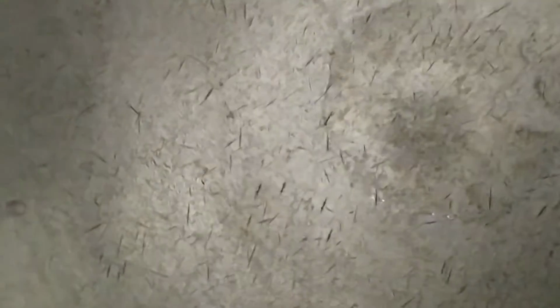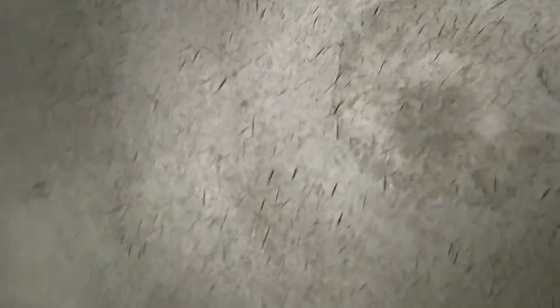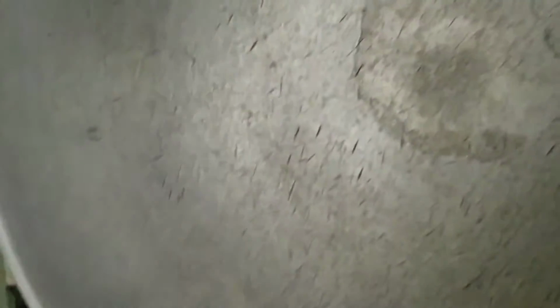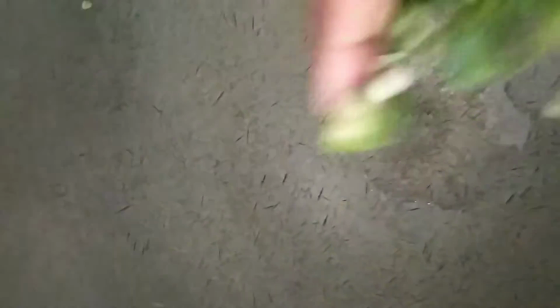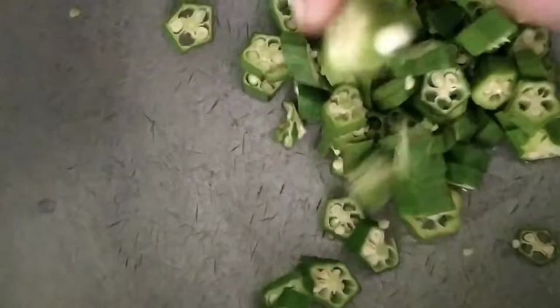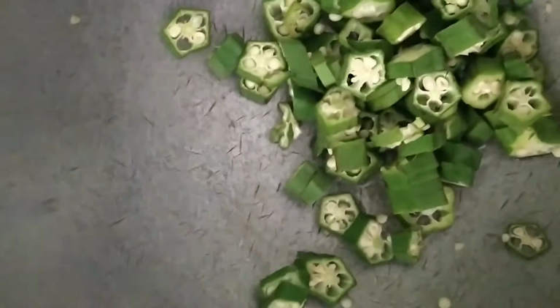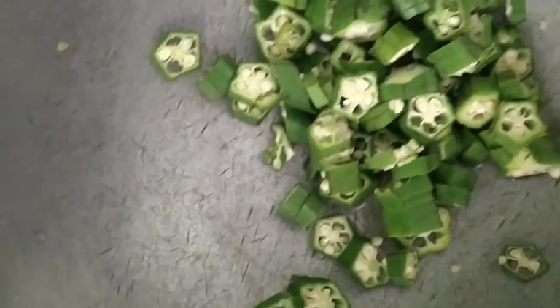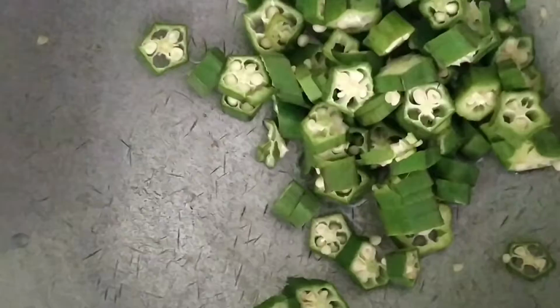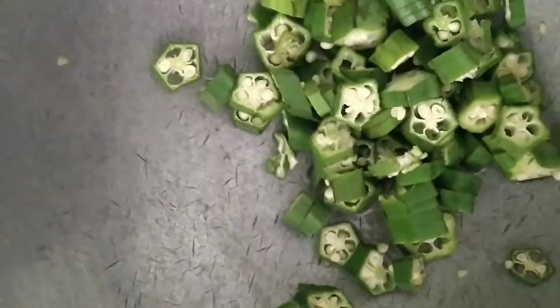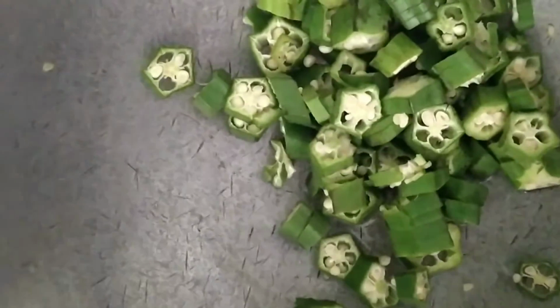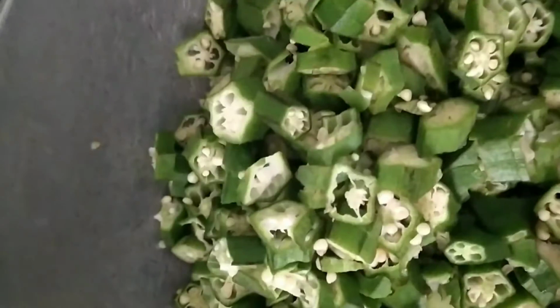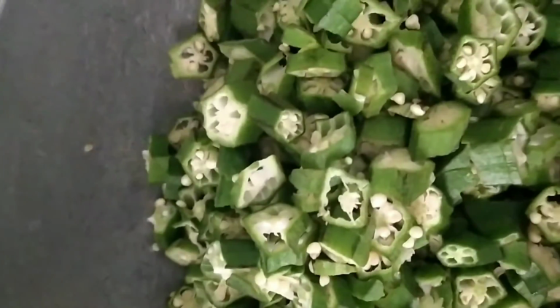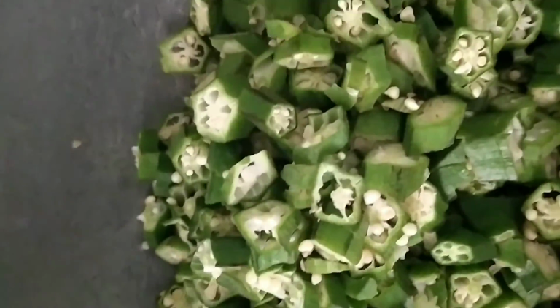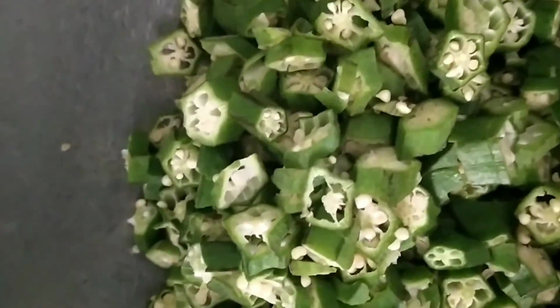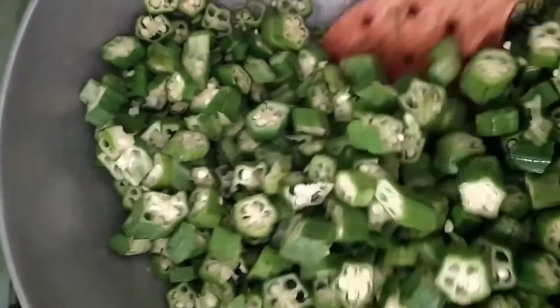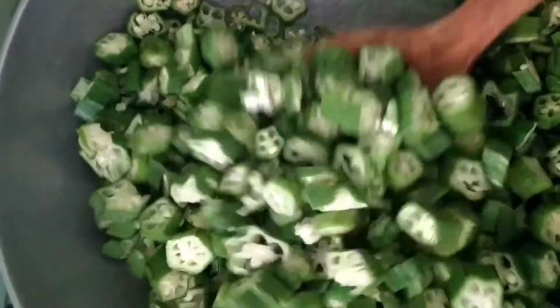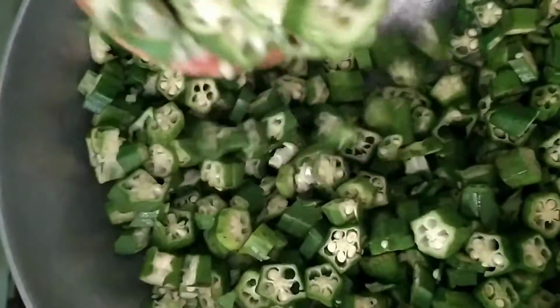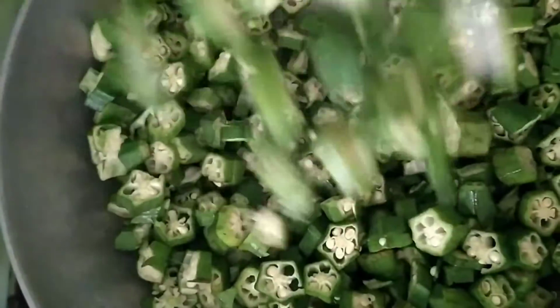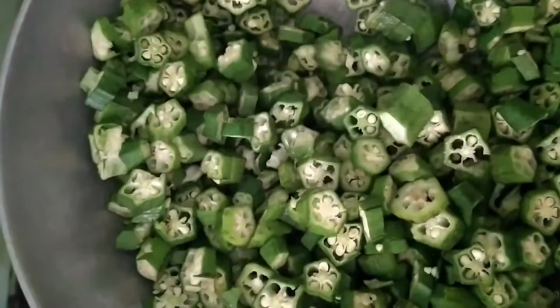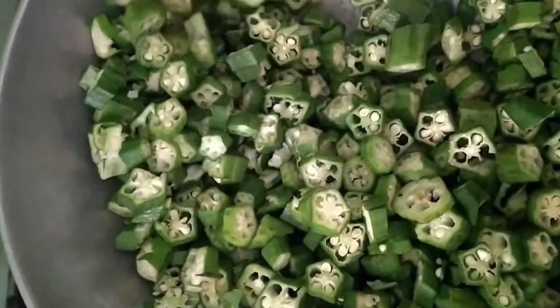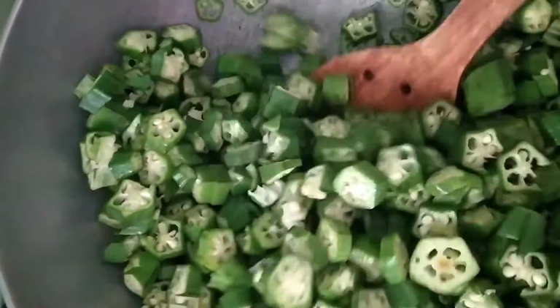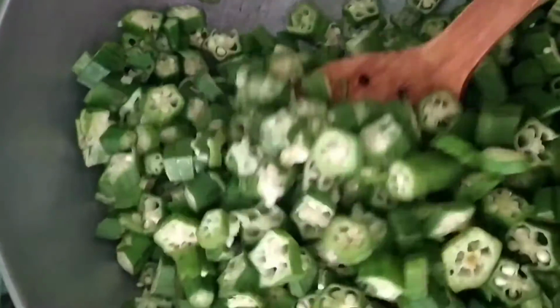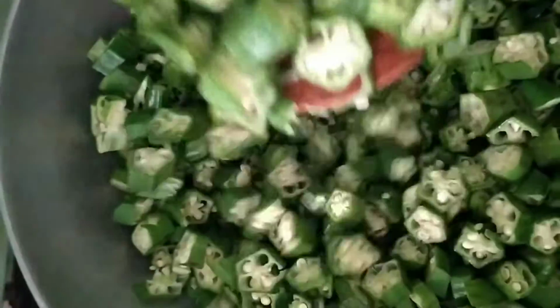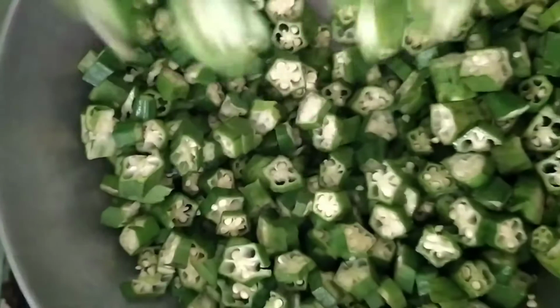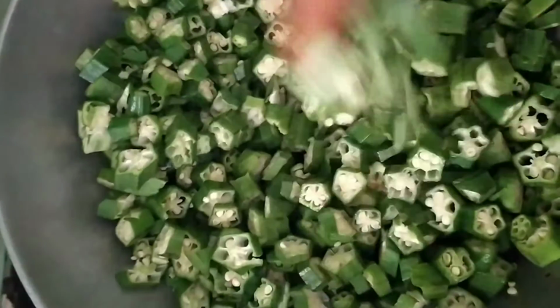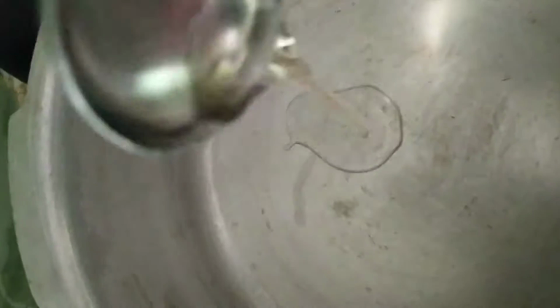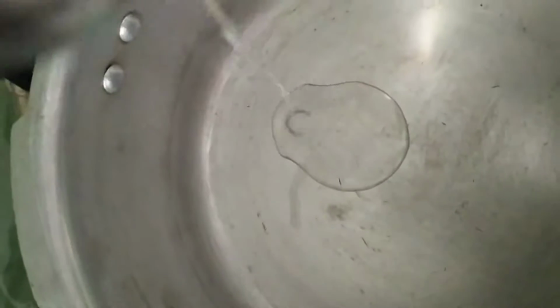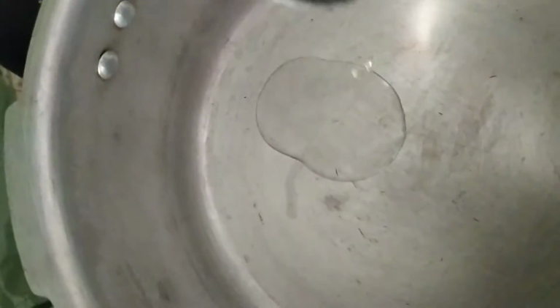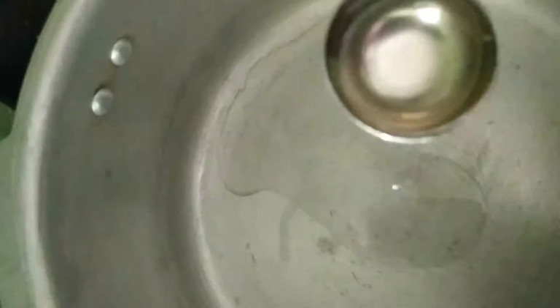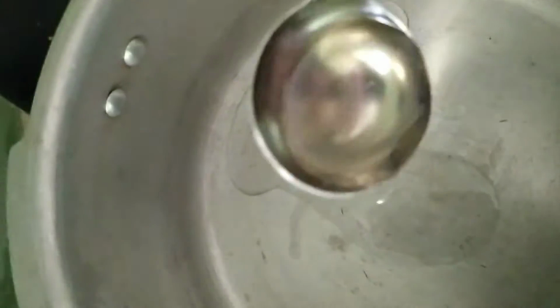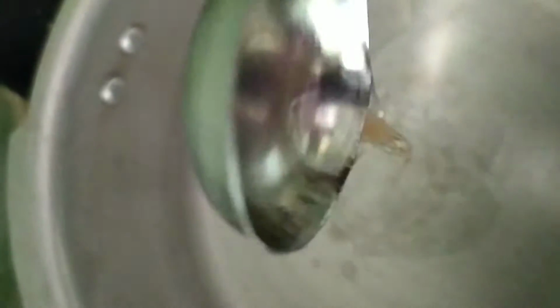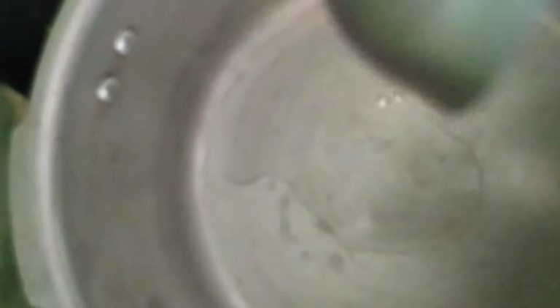We put a light. I don't have a good consistency. This is the perfect consistency. I'm going to add a little red cooker in the next cooker.